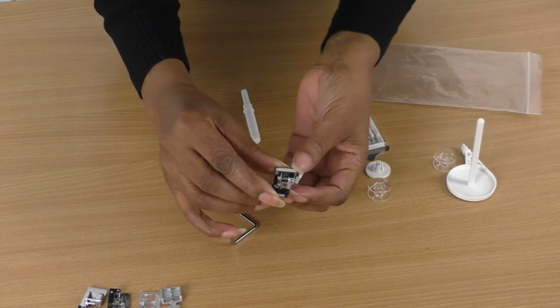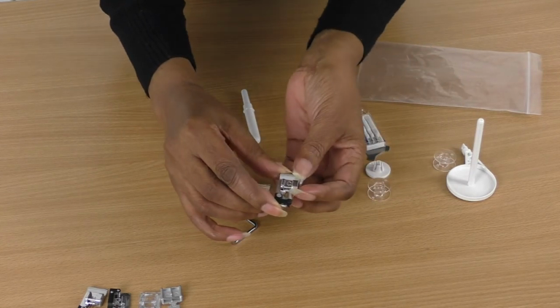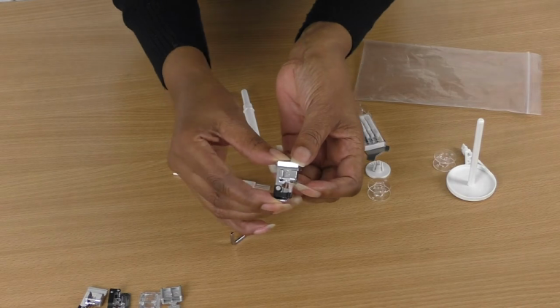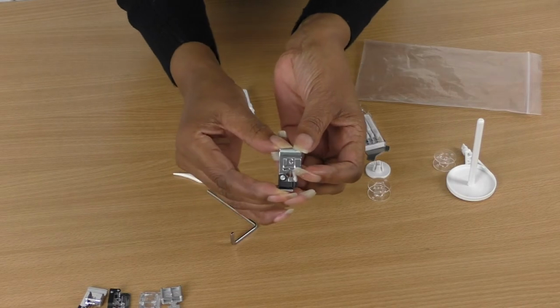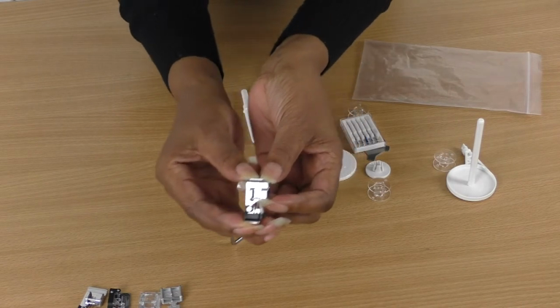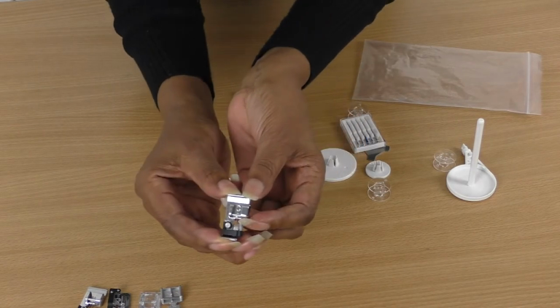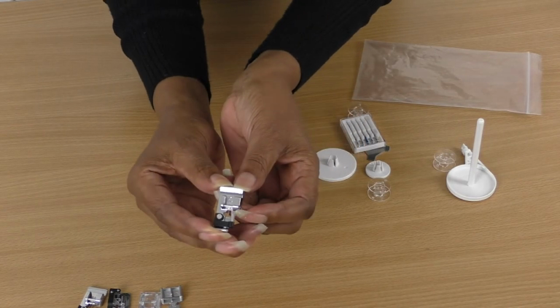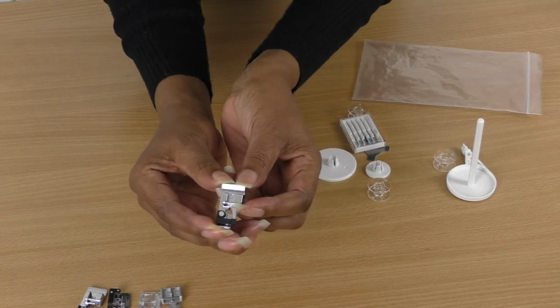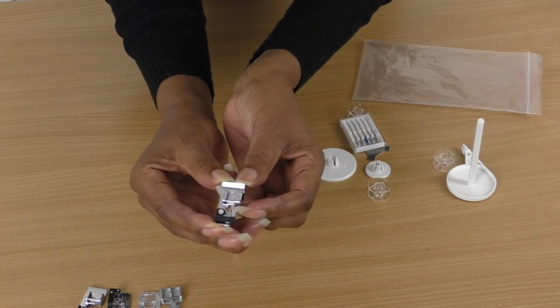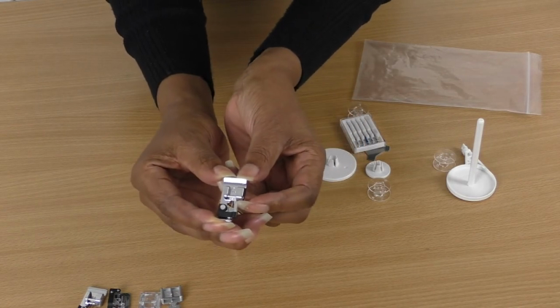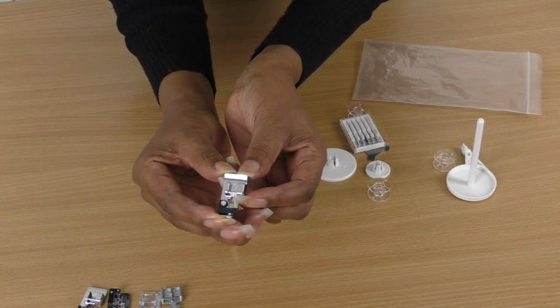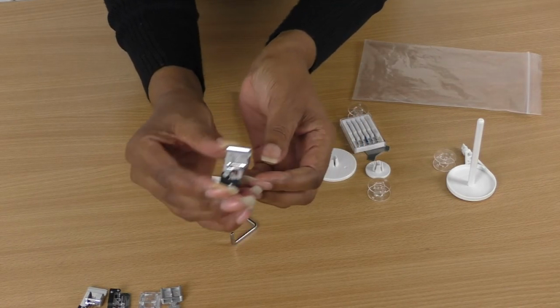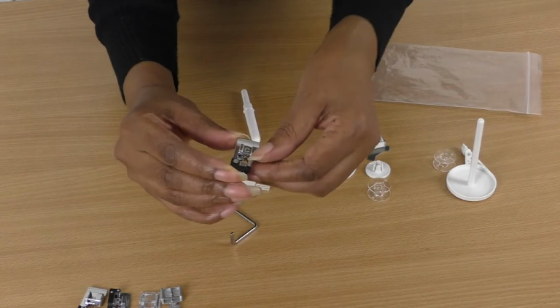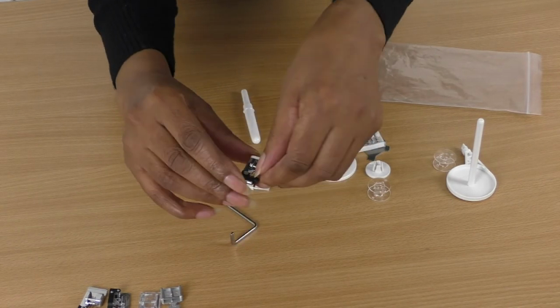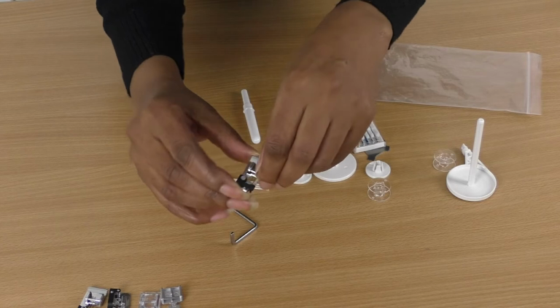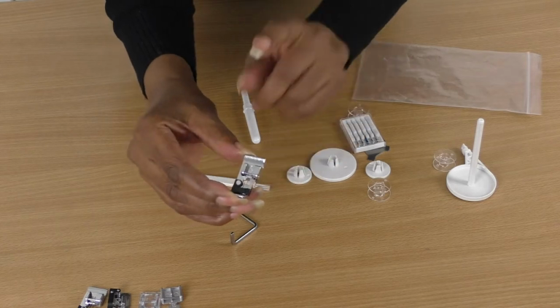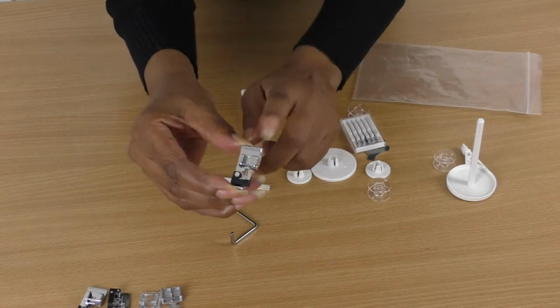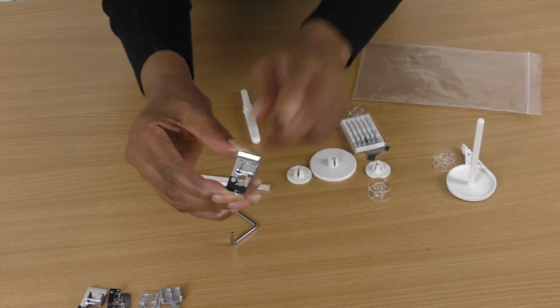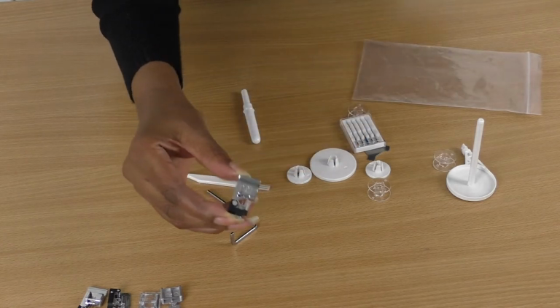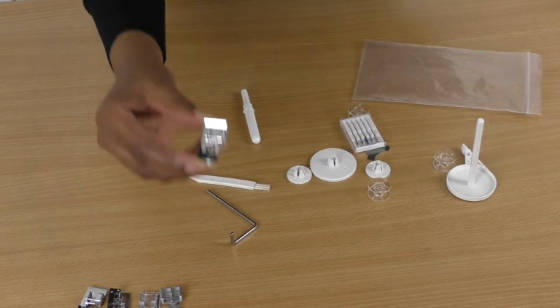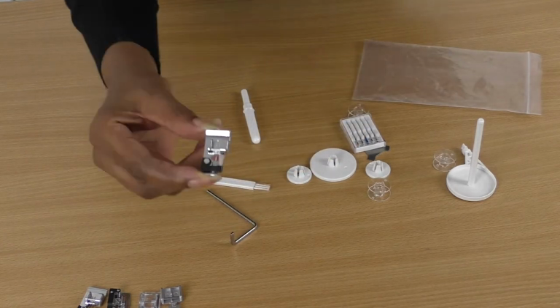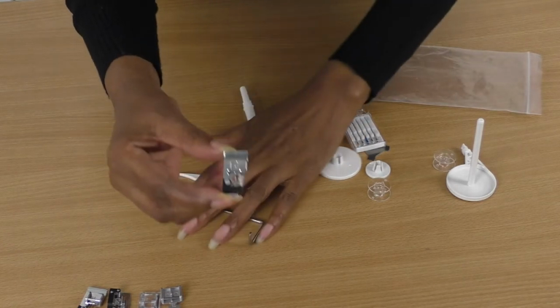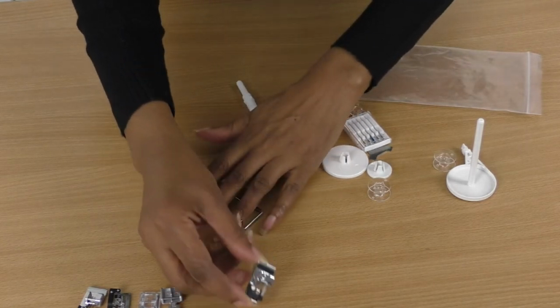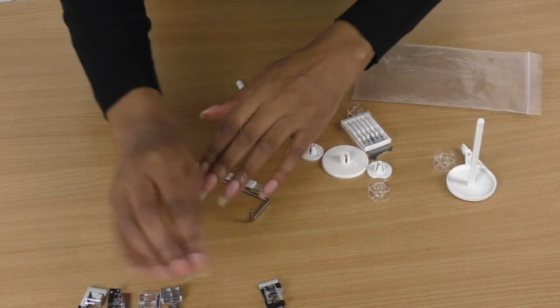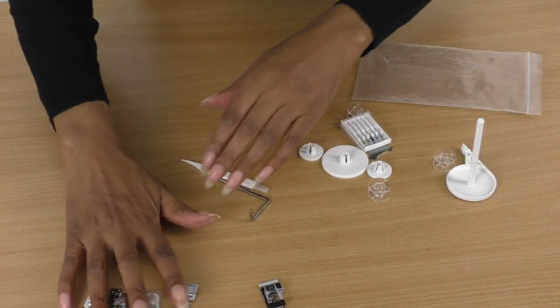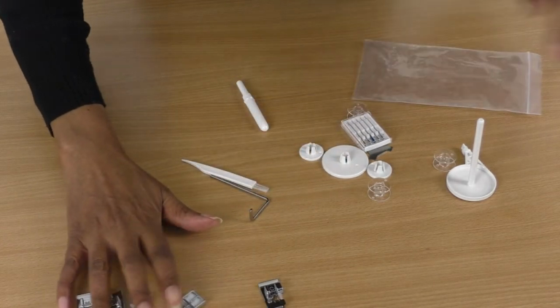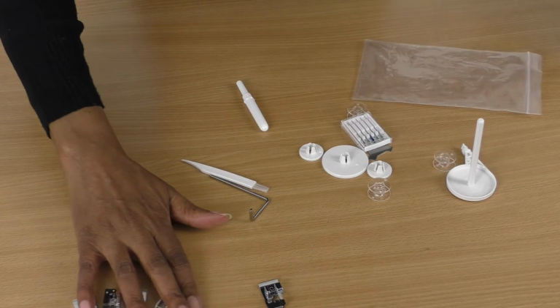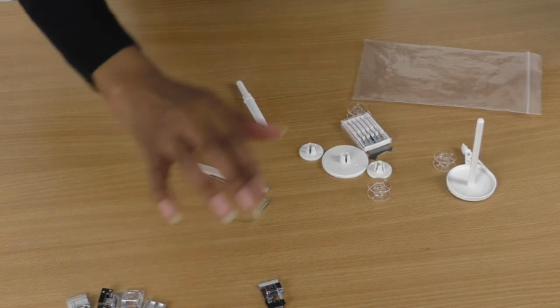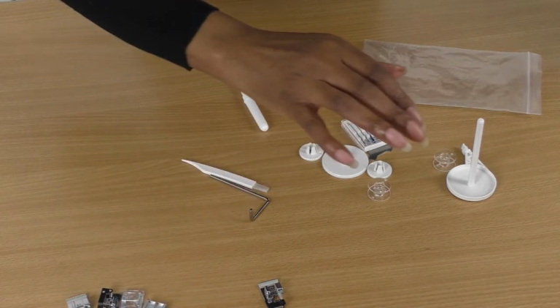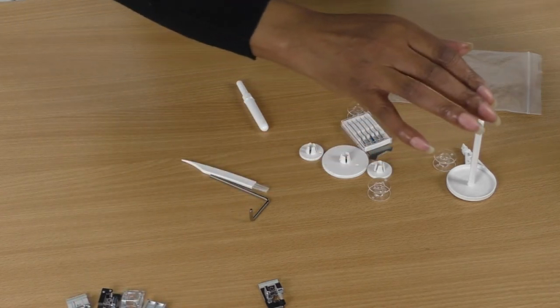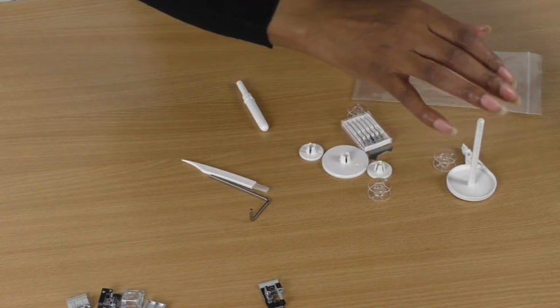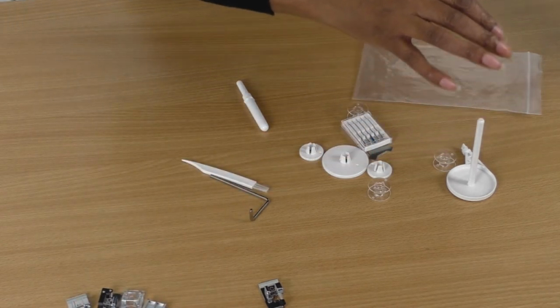Oh, this one has a little brush — I don't think any of my sewing machine feet have had a little brush on them before. Can you see that? It's a little brush. This is when your instruction book comes in handy — I need to look up what this foot with the little brush is.